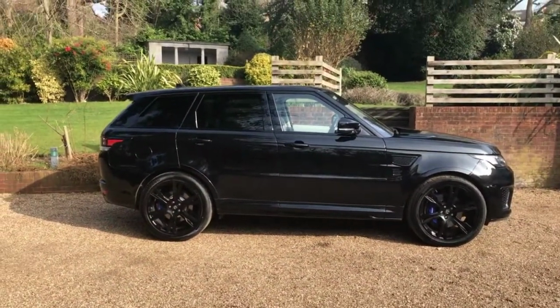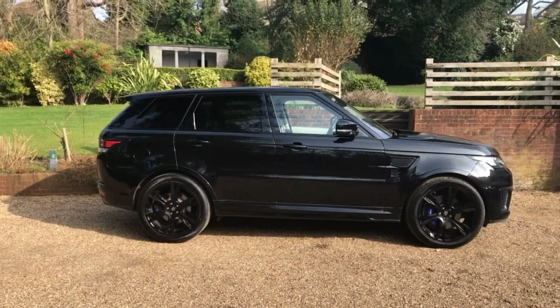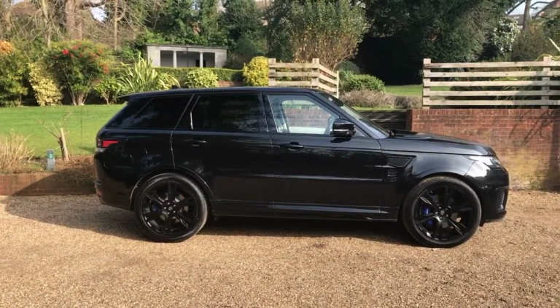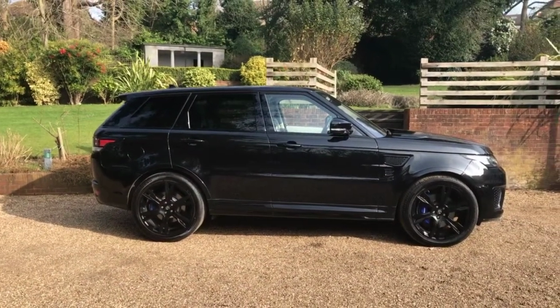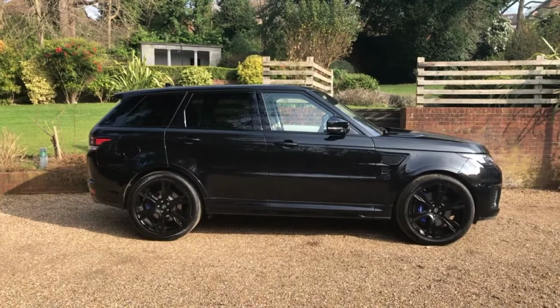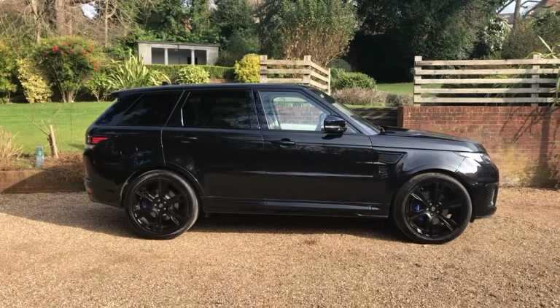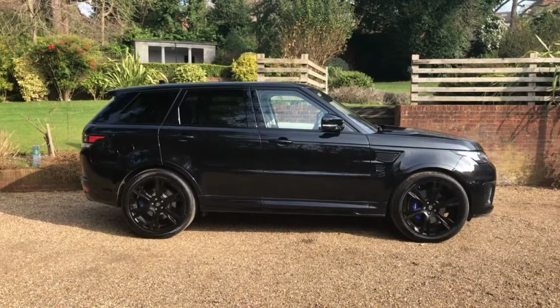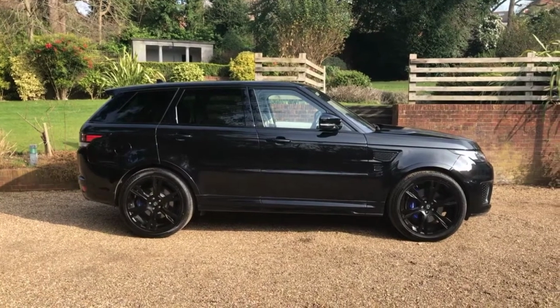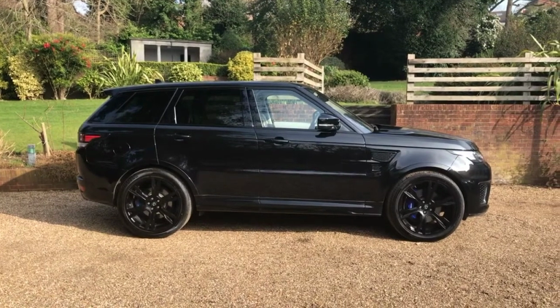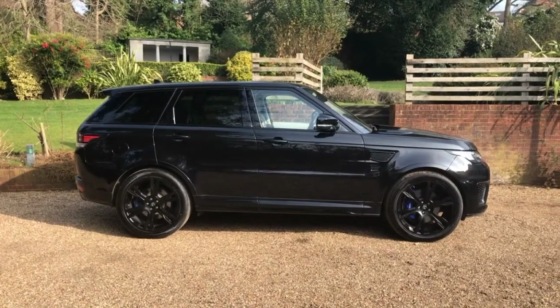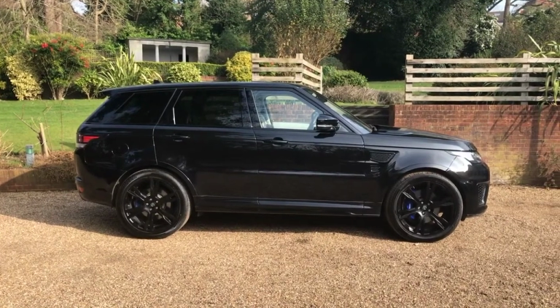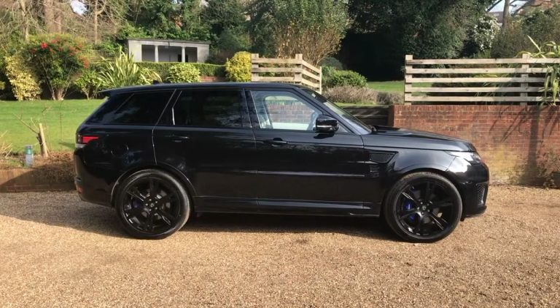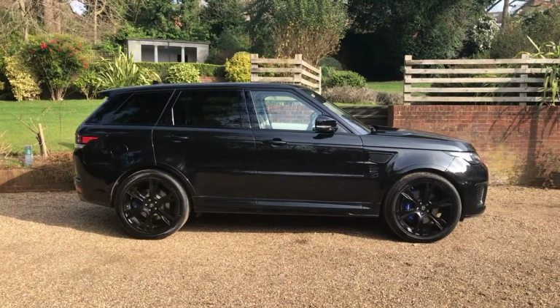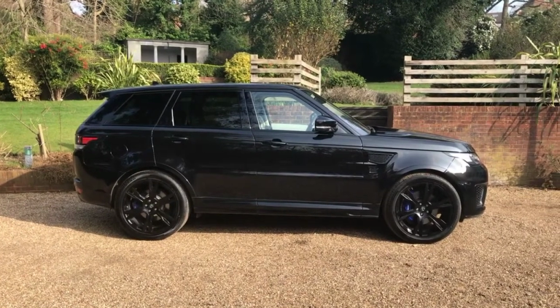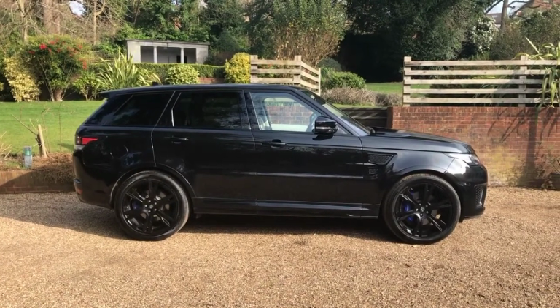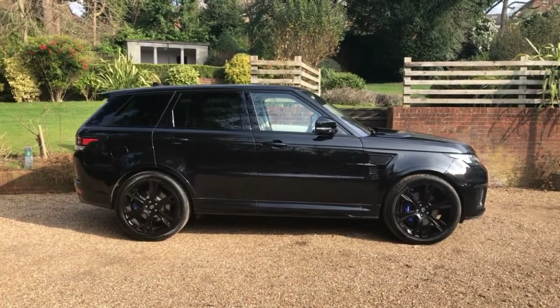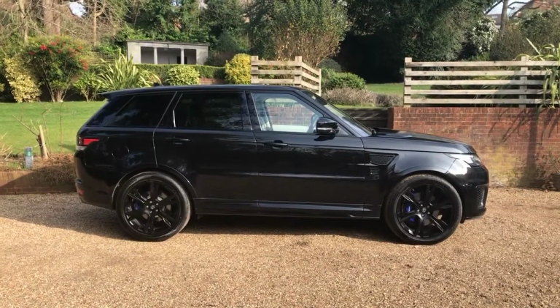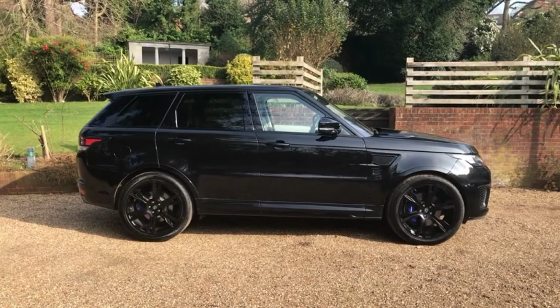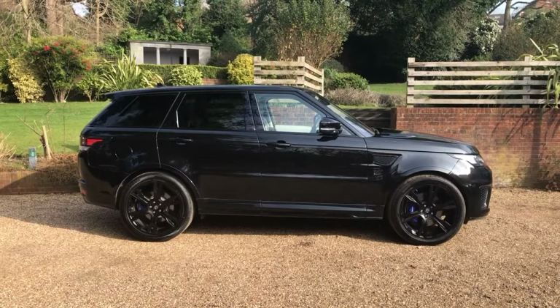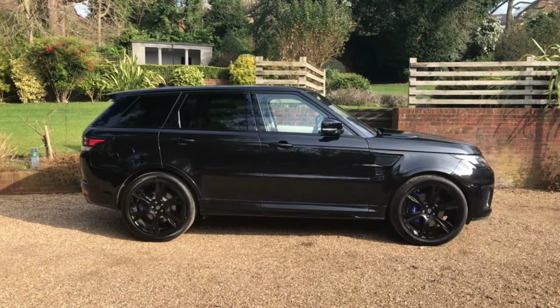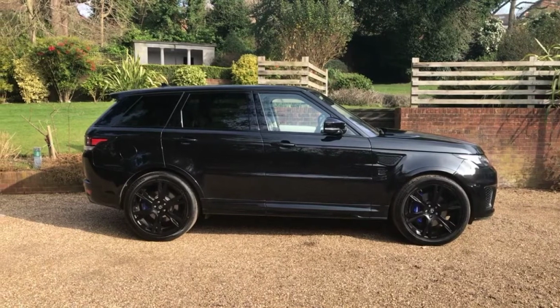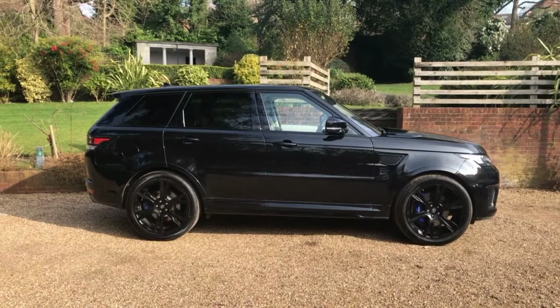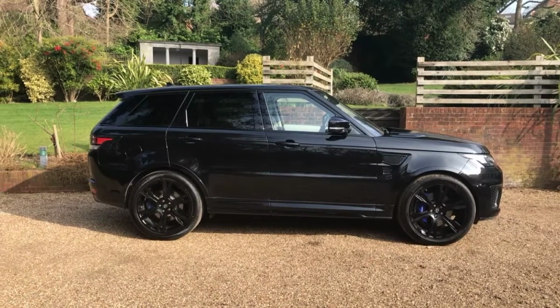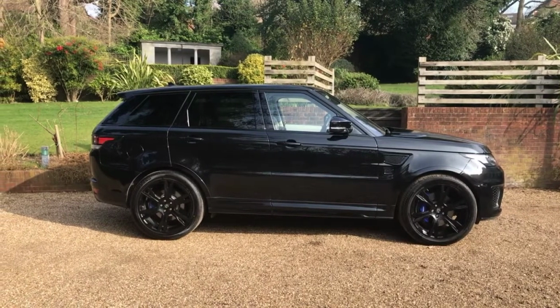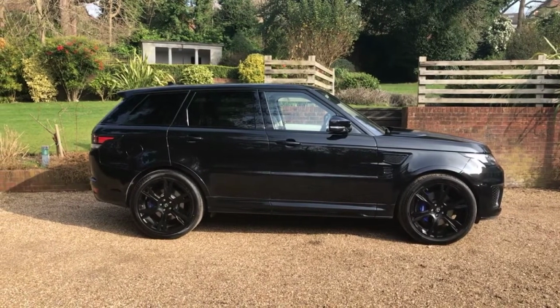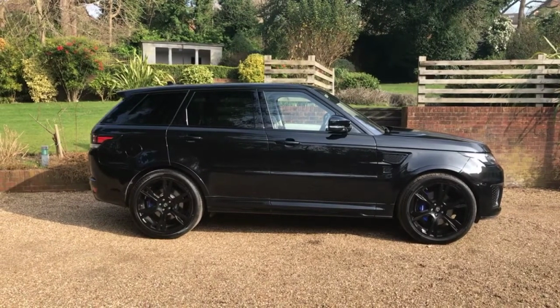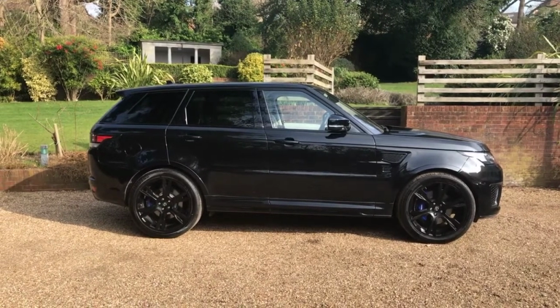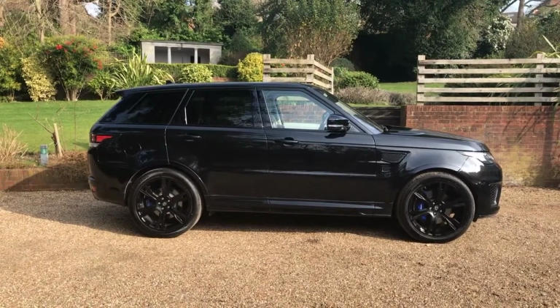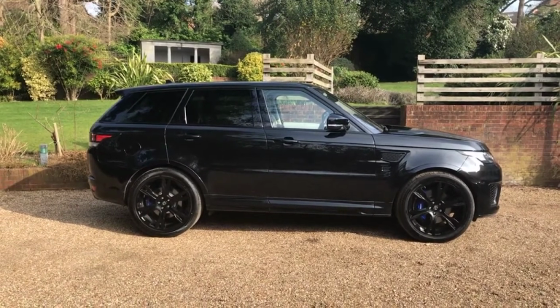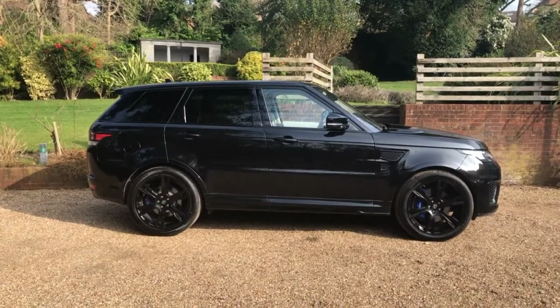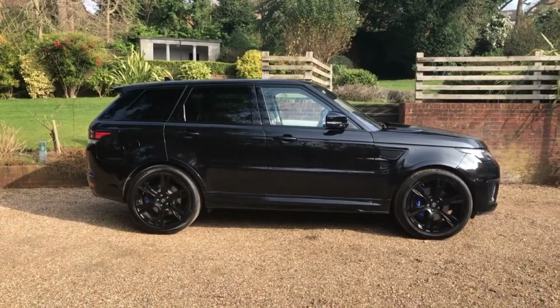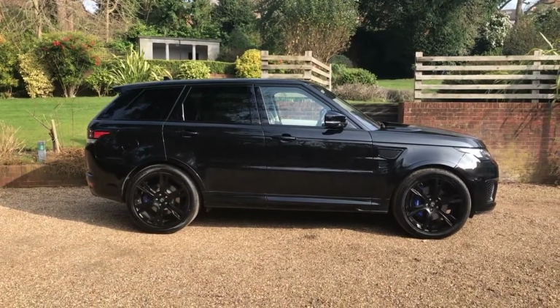A really nice example of the ultimate SUV, the Range Rover SVR. For any inquiries, please contact us through the website at www.iccautomotive.com.